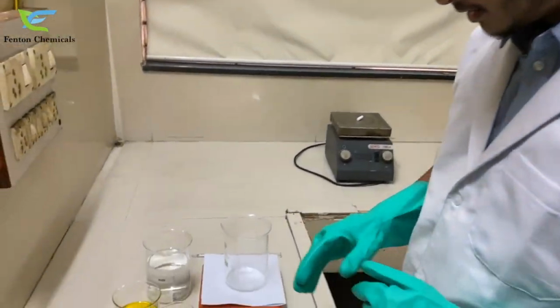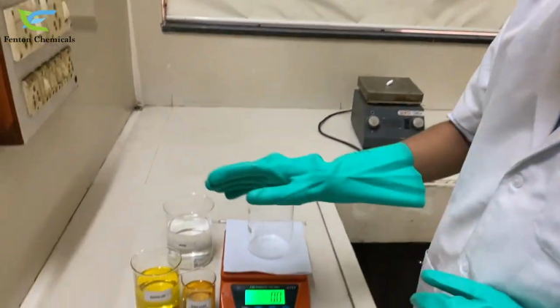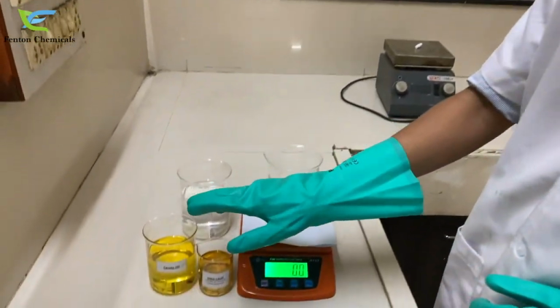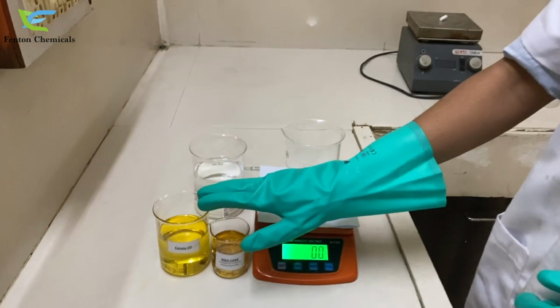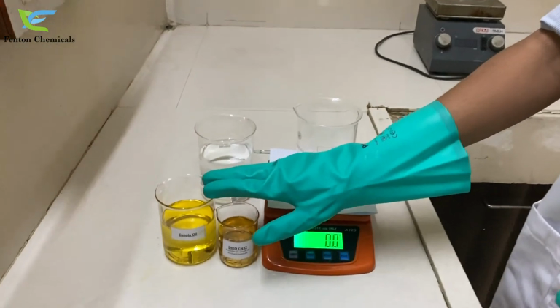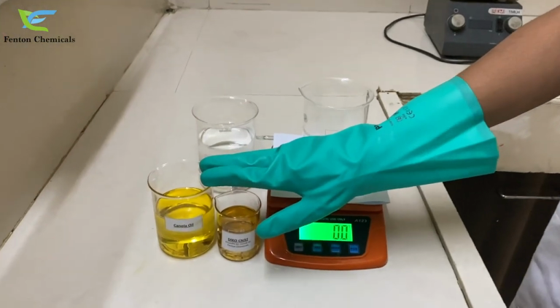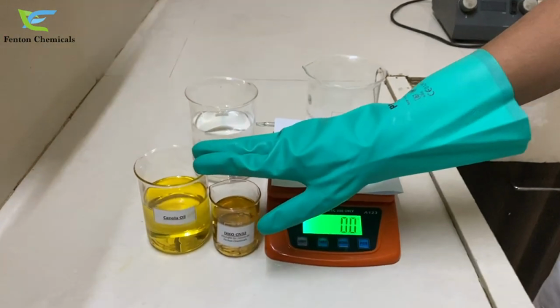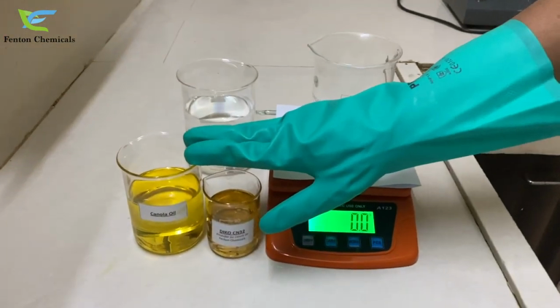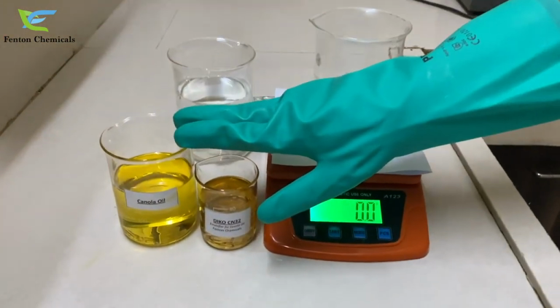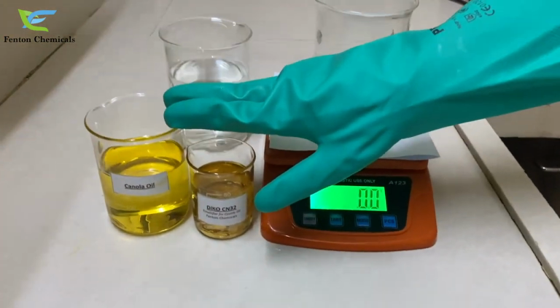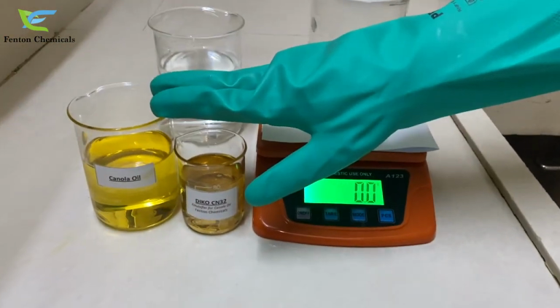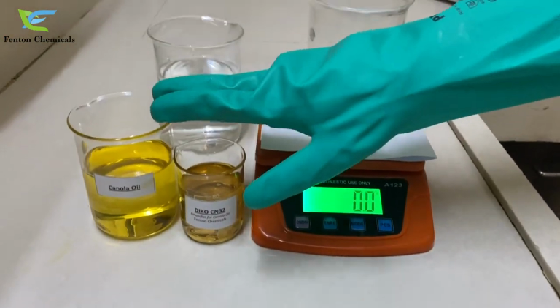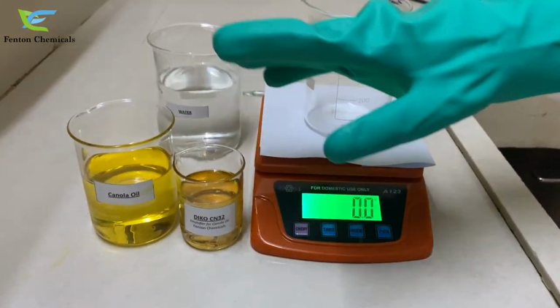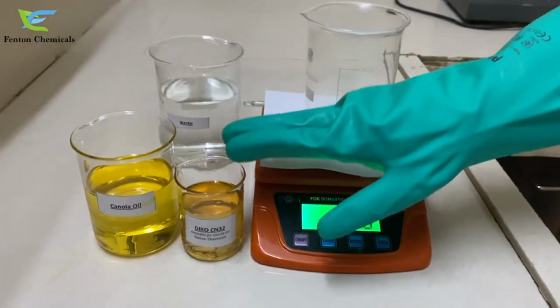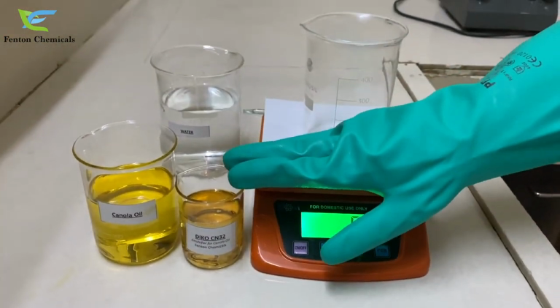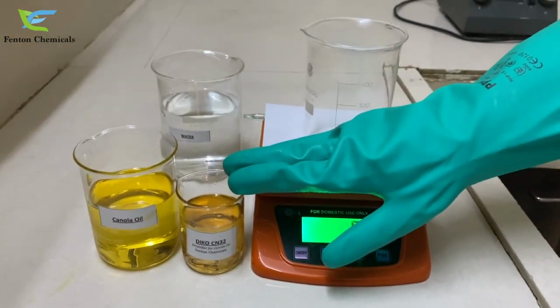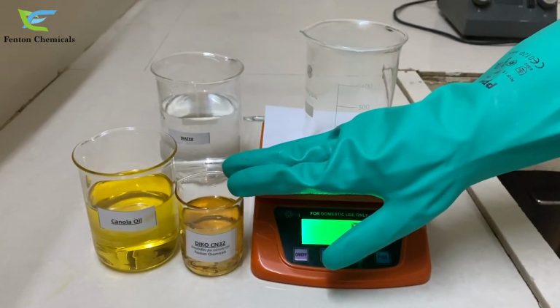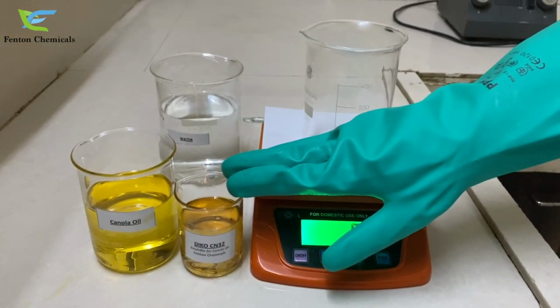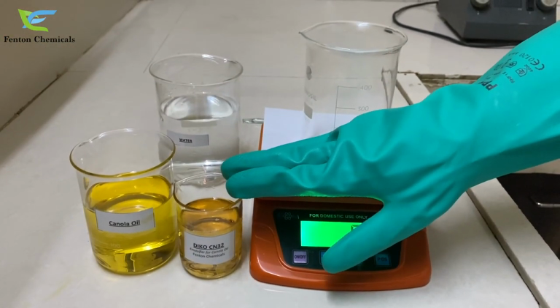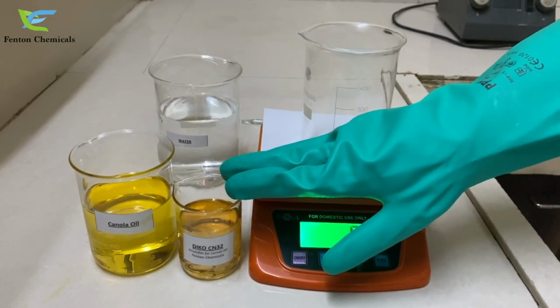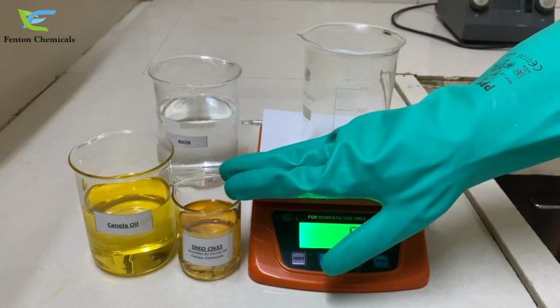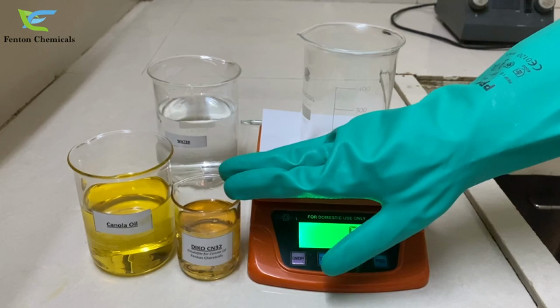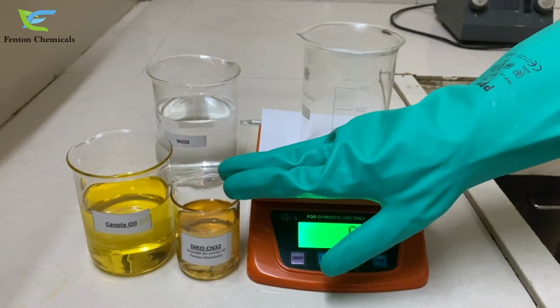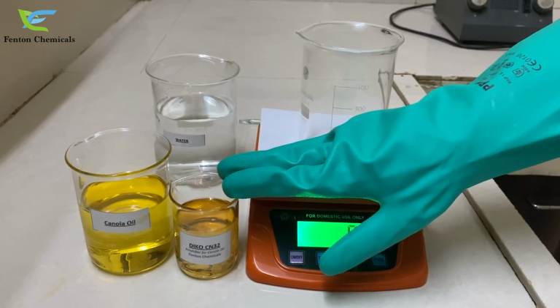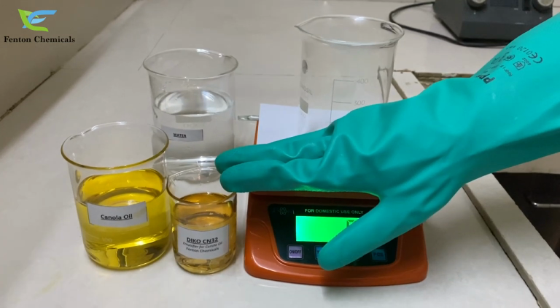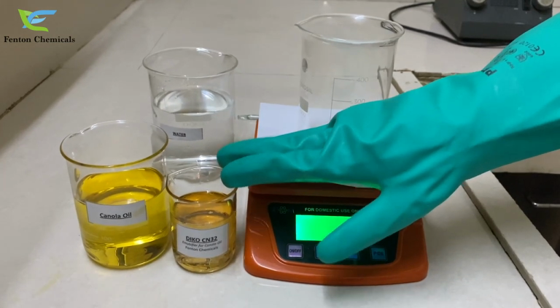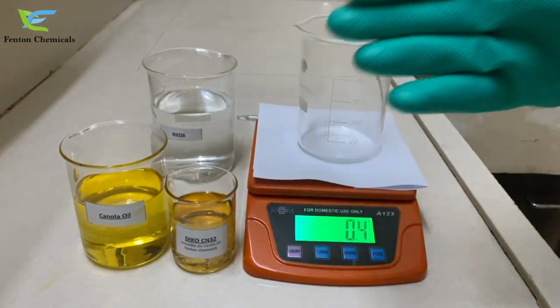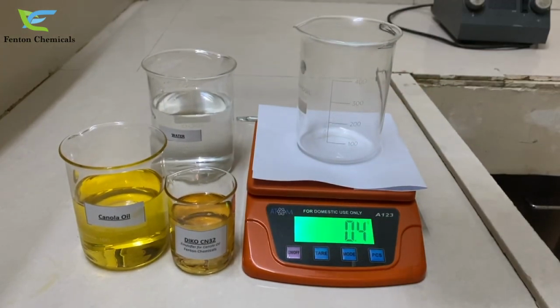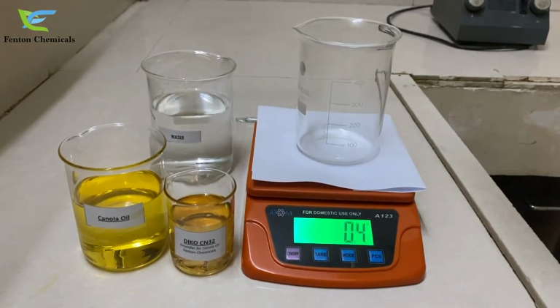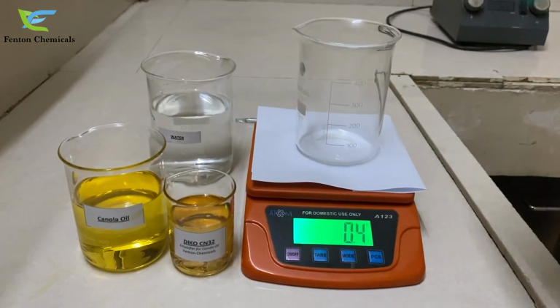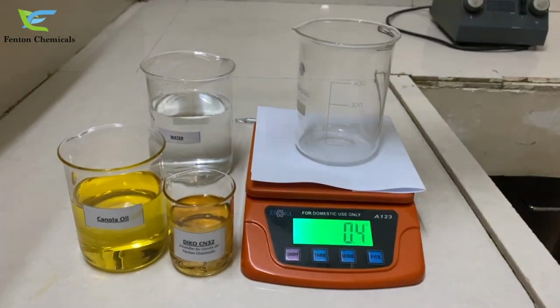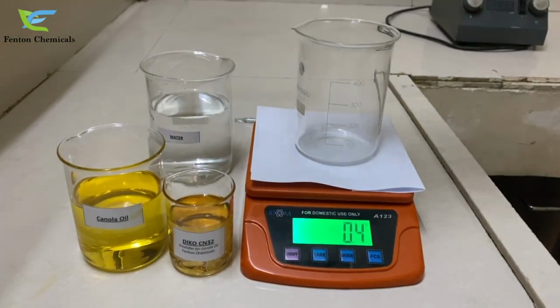Here we have with us cold-pressed canola oil, emulsifier for canola oil, Deco CN32, and water.